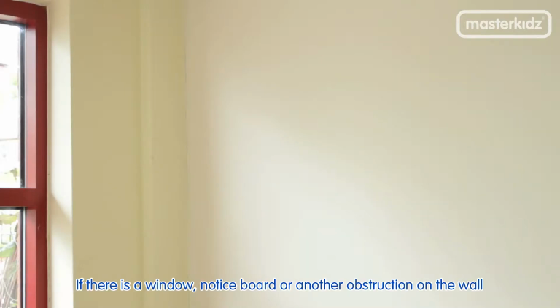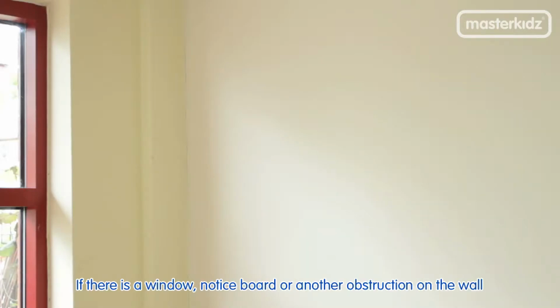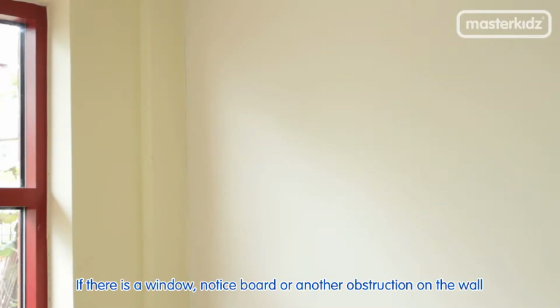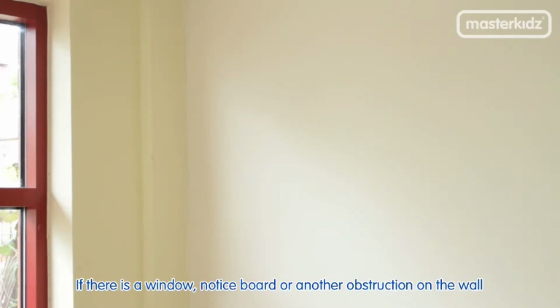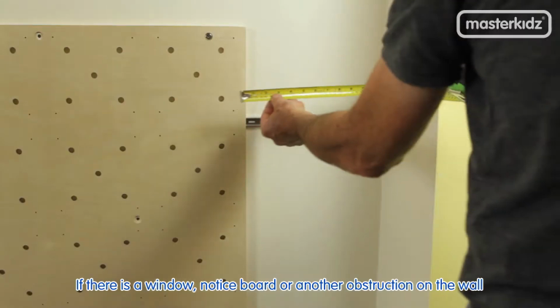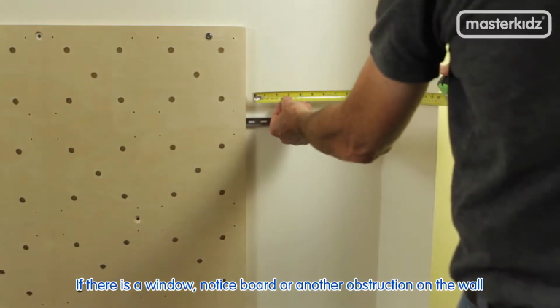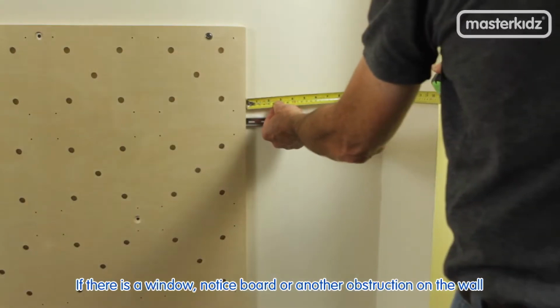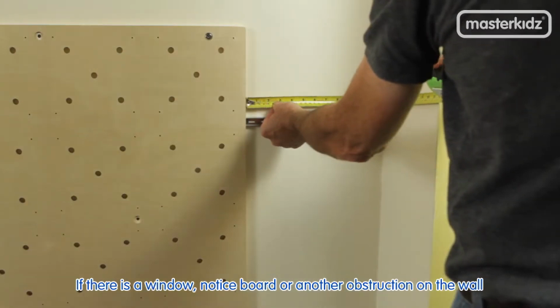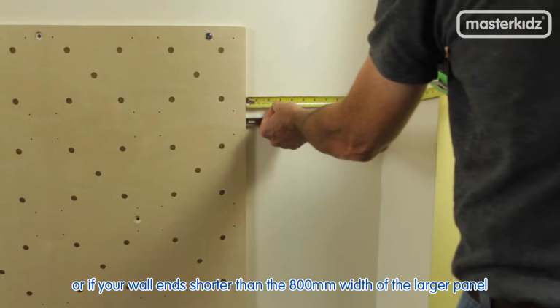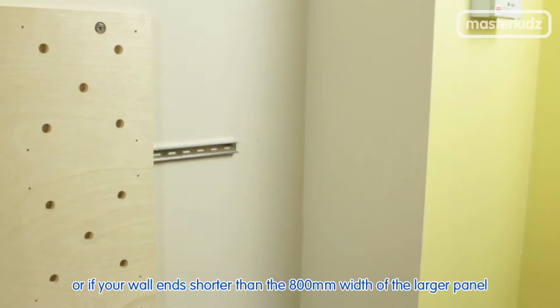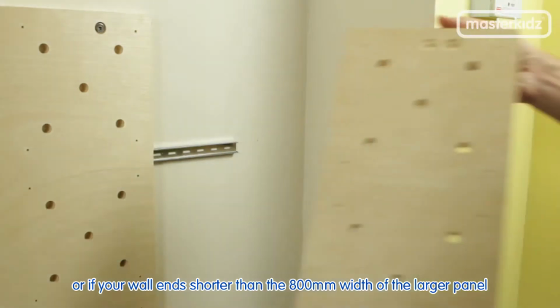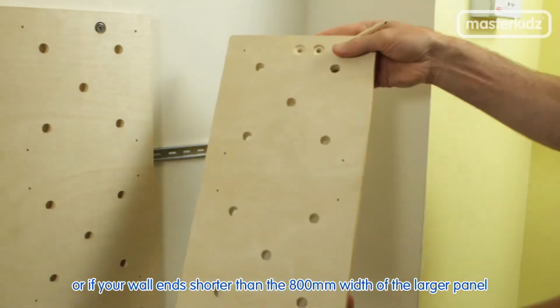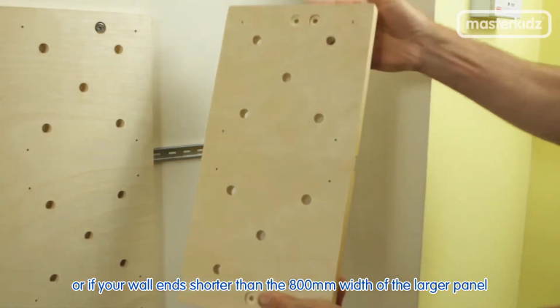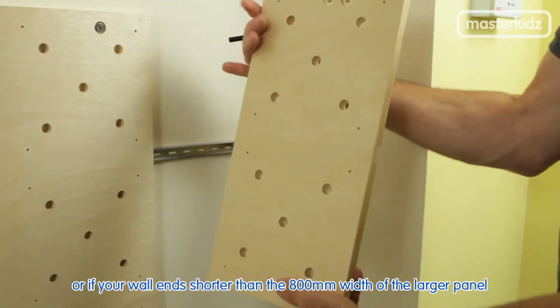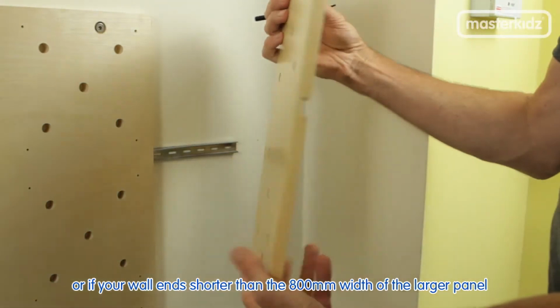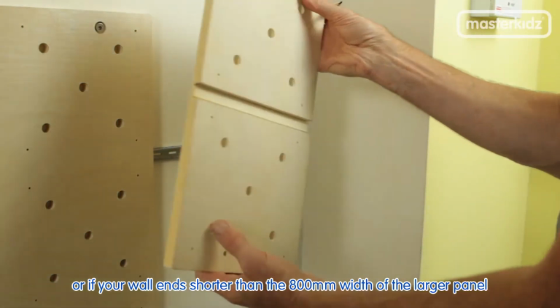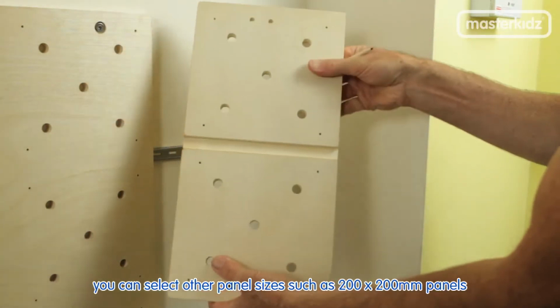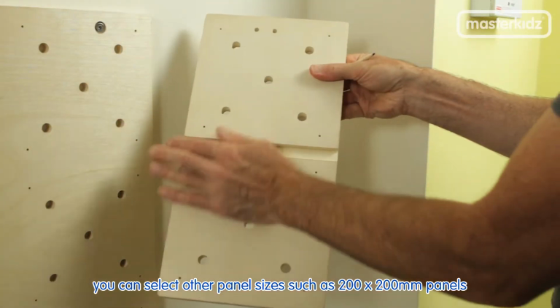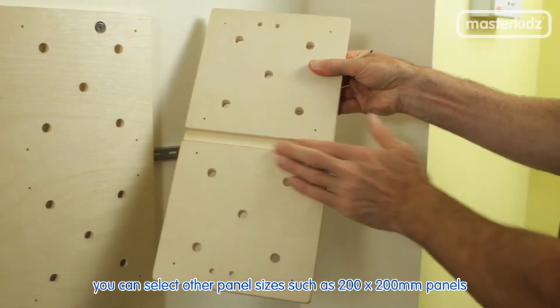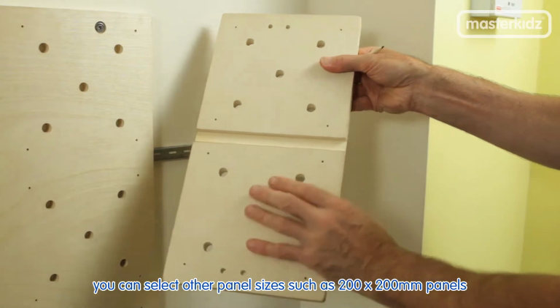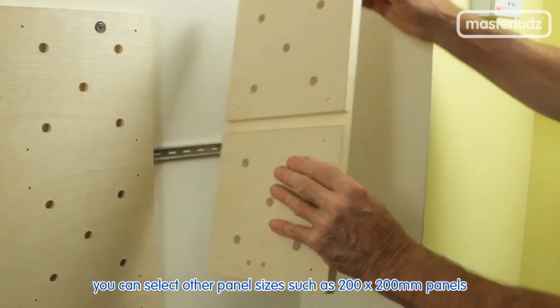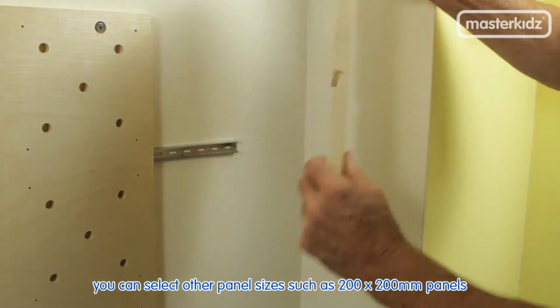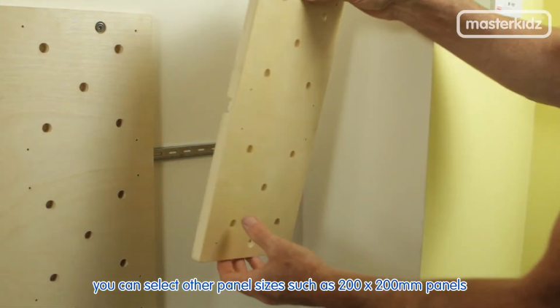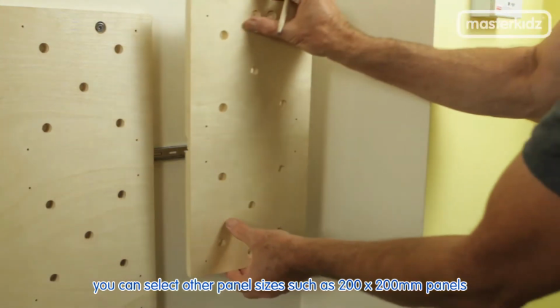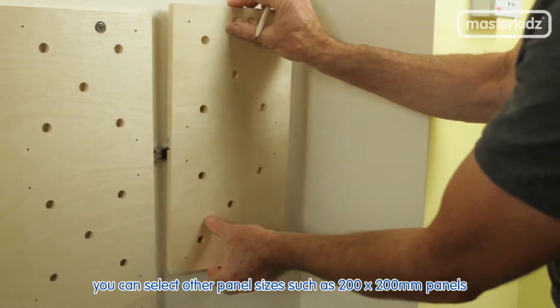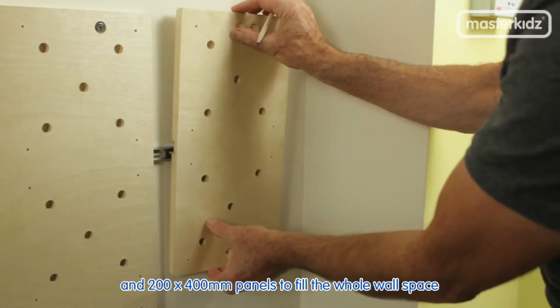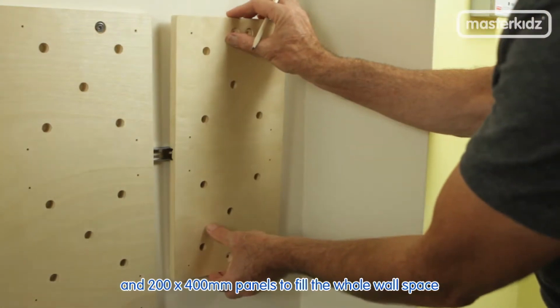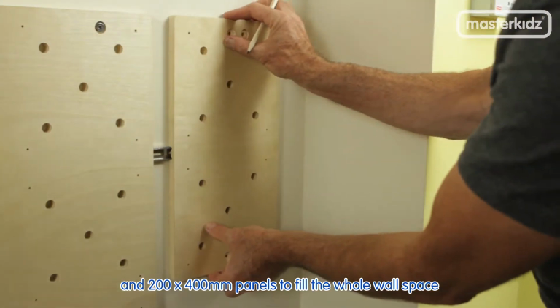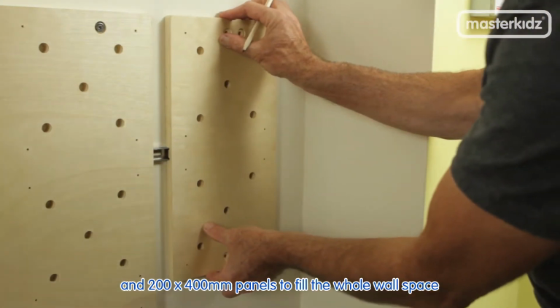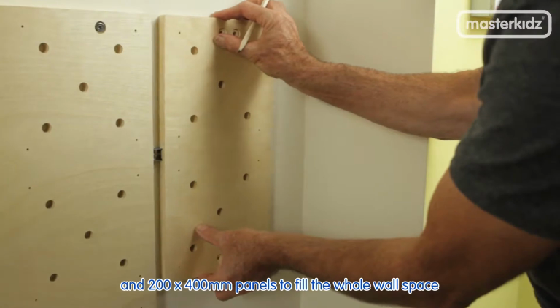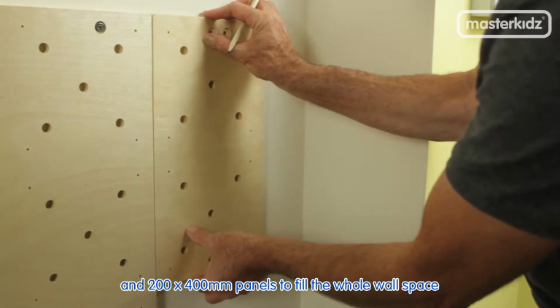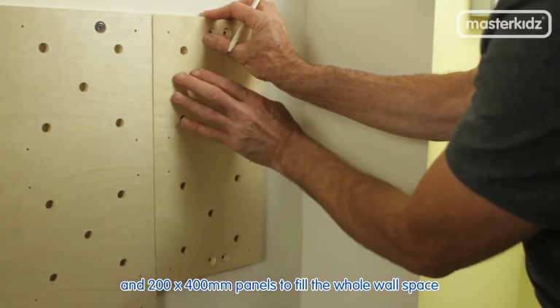If there is a window, notice board or any other obstruction on the wall, or if your wall ends shorter than the 800mm width of the larger panel, you can select other panel sizes such as 200x200mm panels and 200x400mm panels to fill the whole wall space.